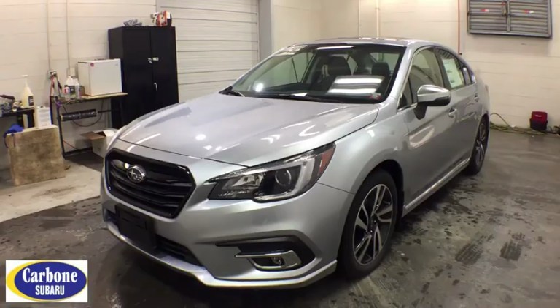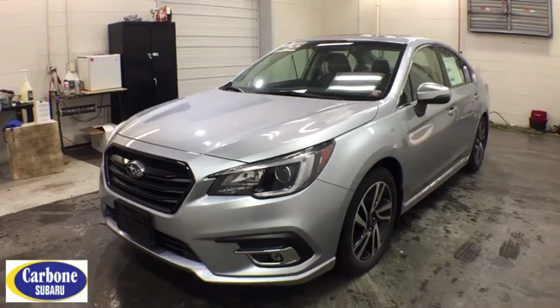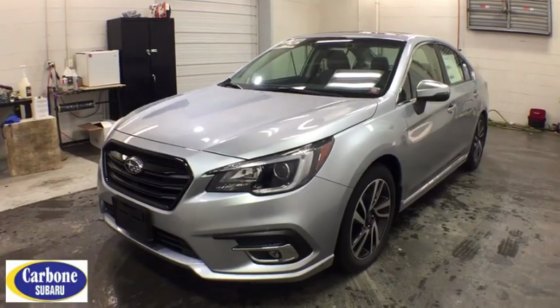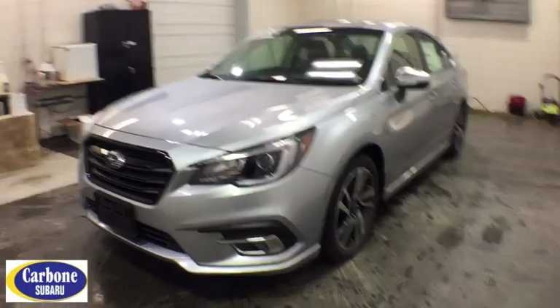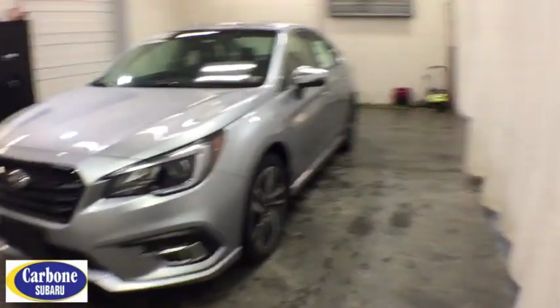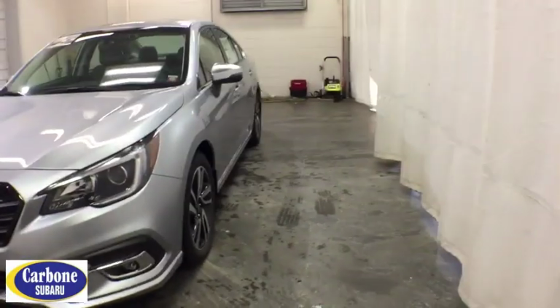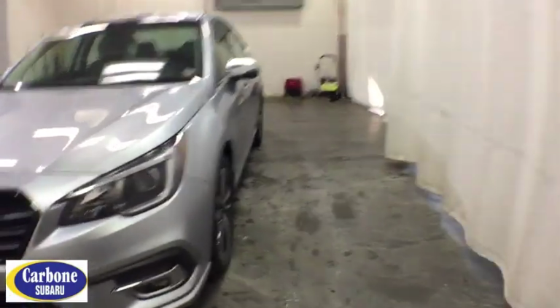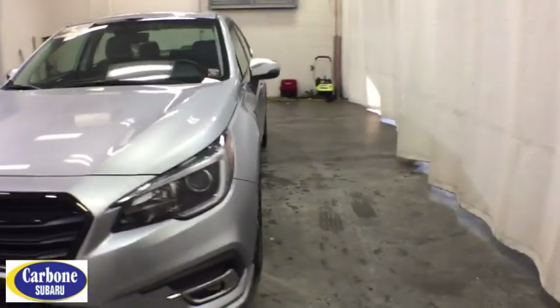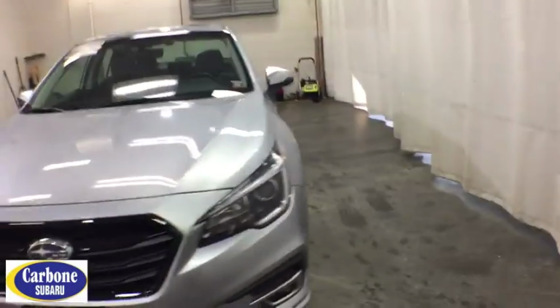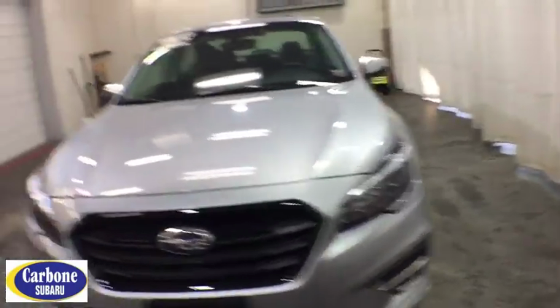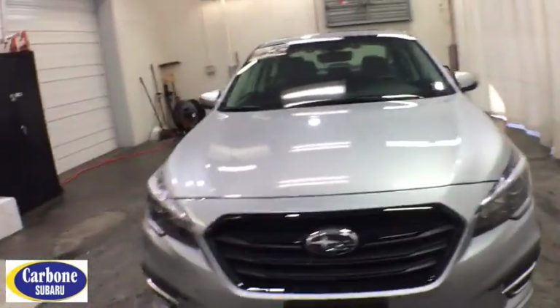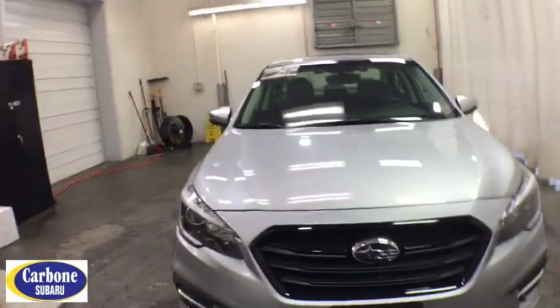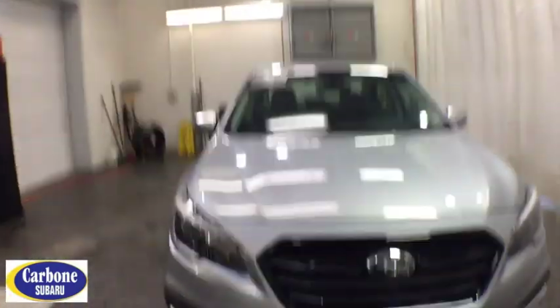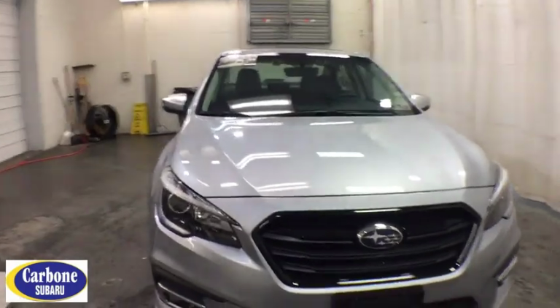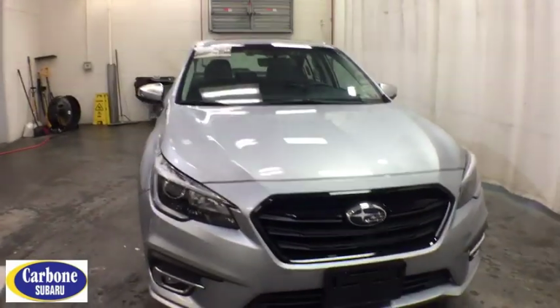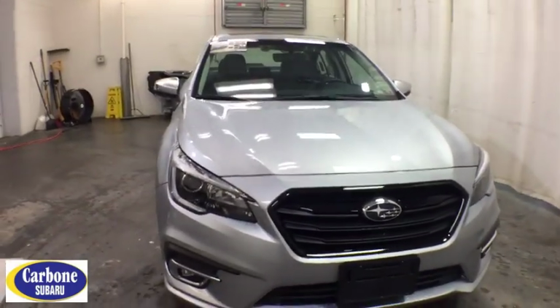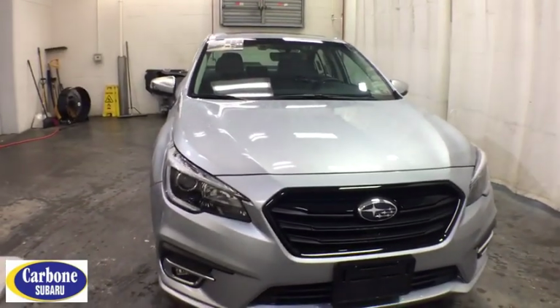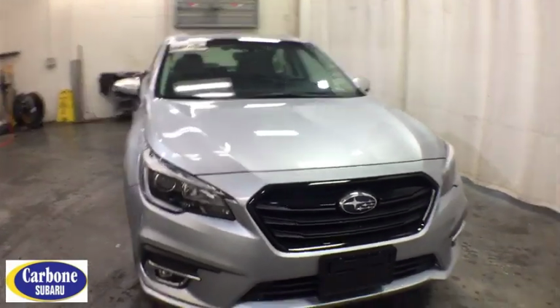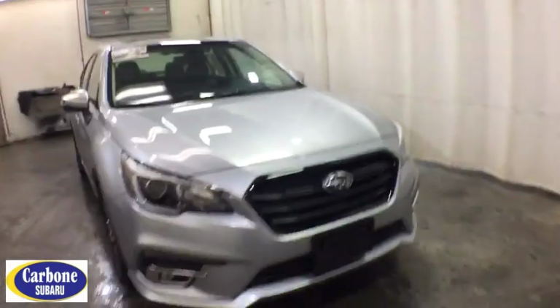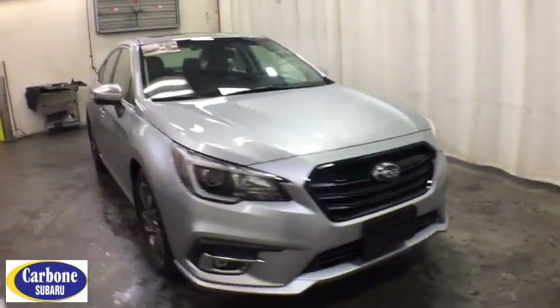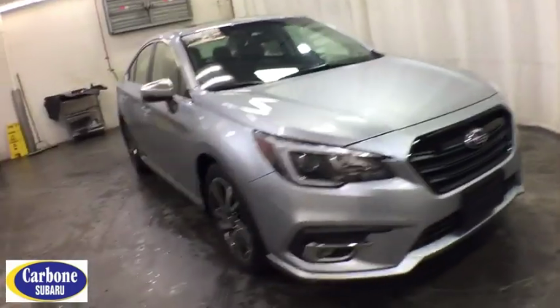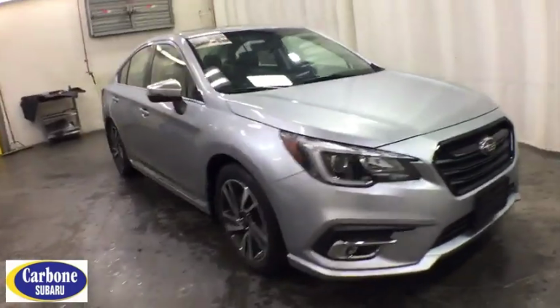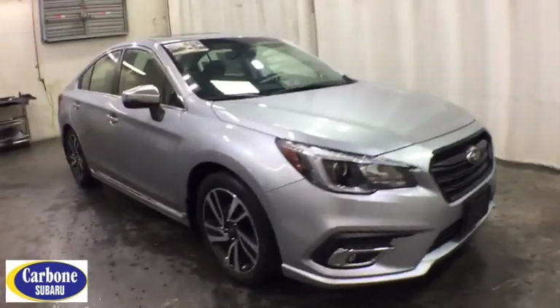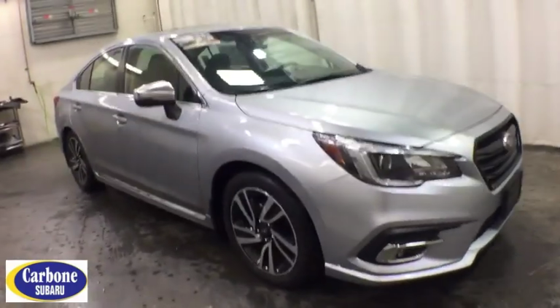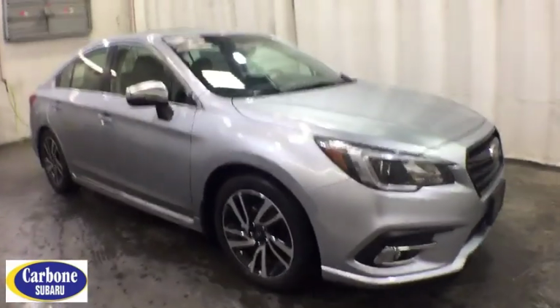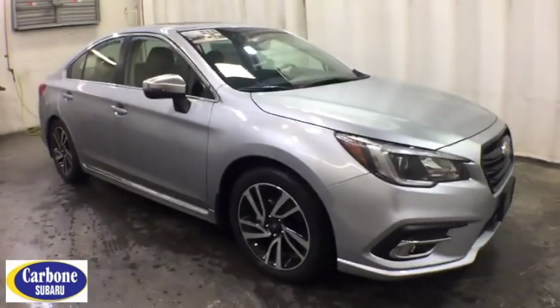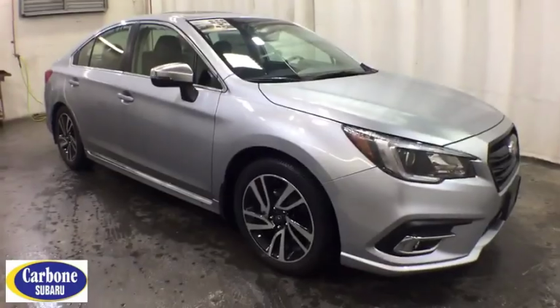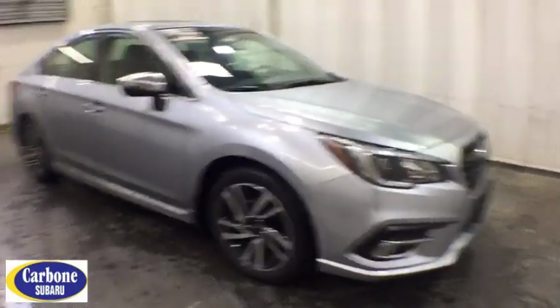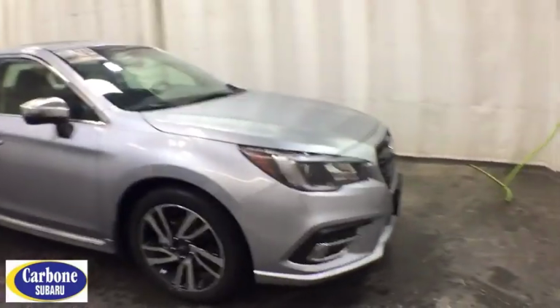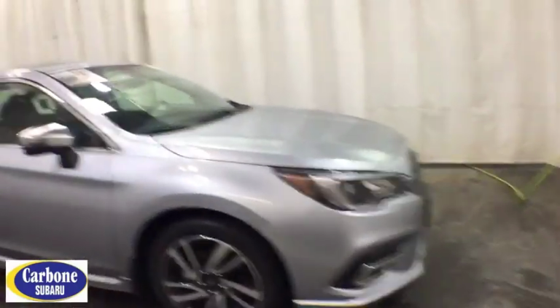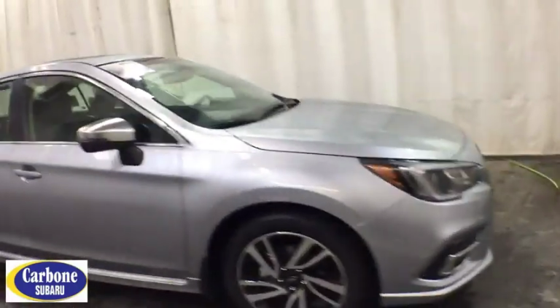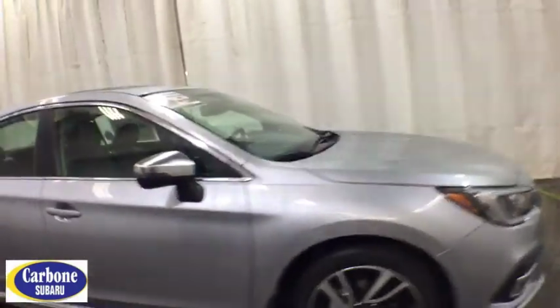Come test drive the 2019 Subaru Legacy. The Subaru Legacy offers a roomy interior and a dynamic drive you feel every second you're in the driver's seat. It's a refreshing alternative to the alternative.